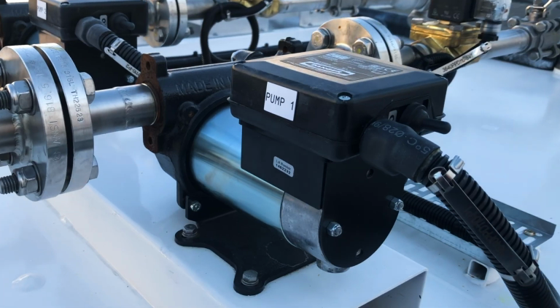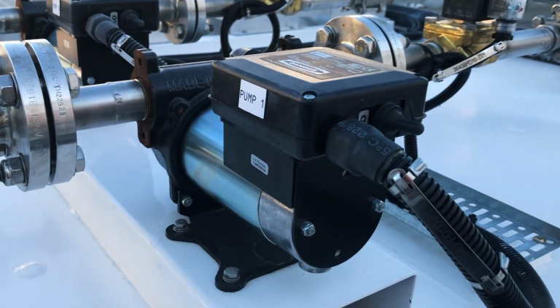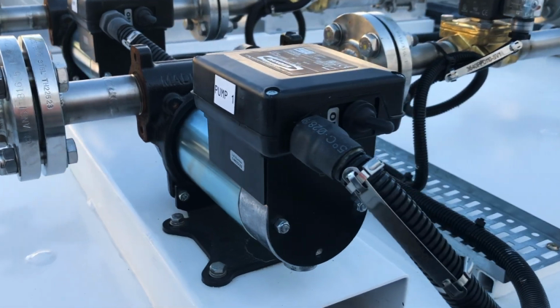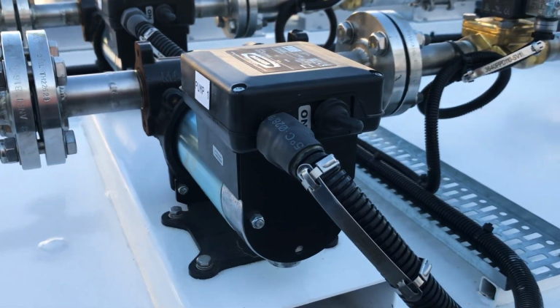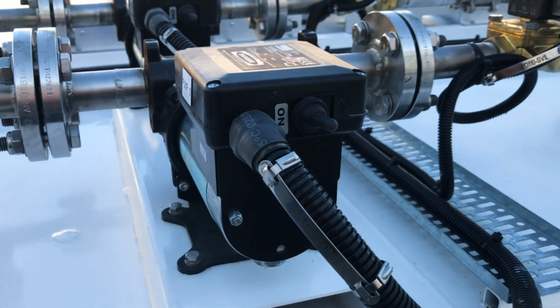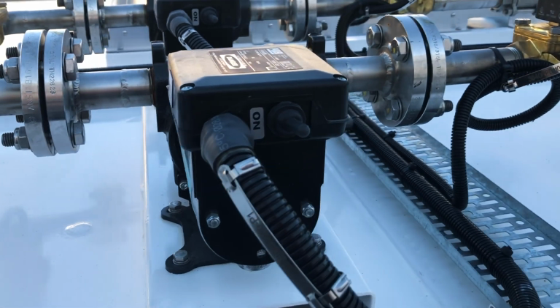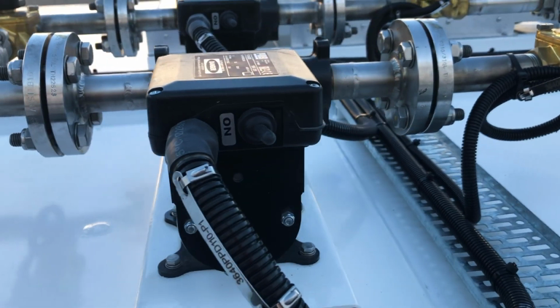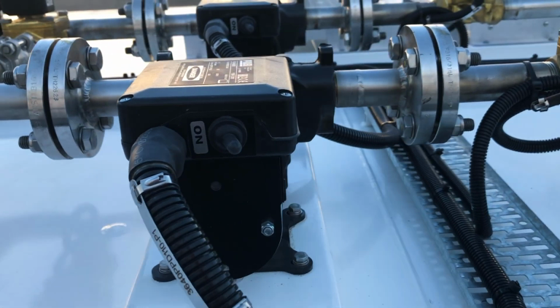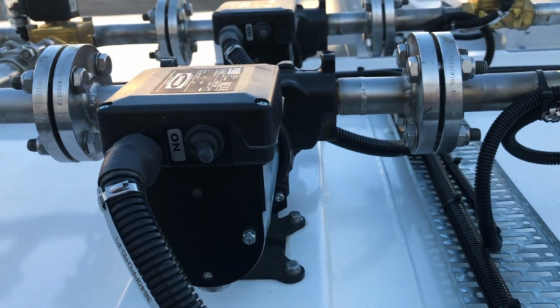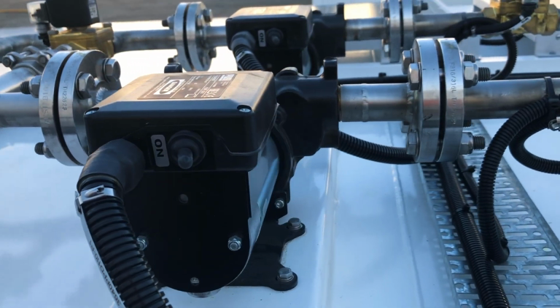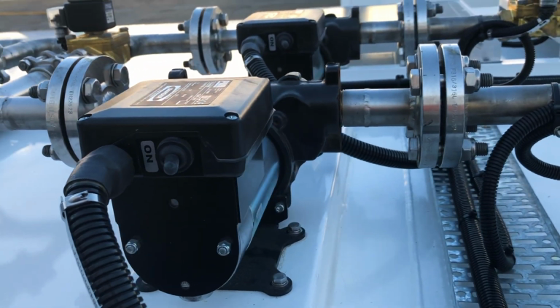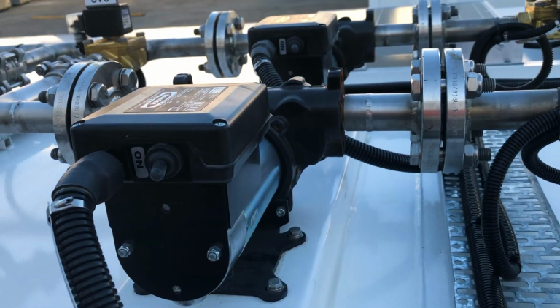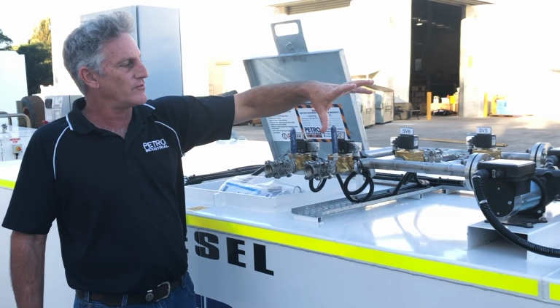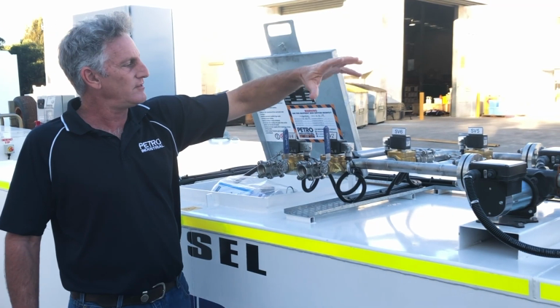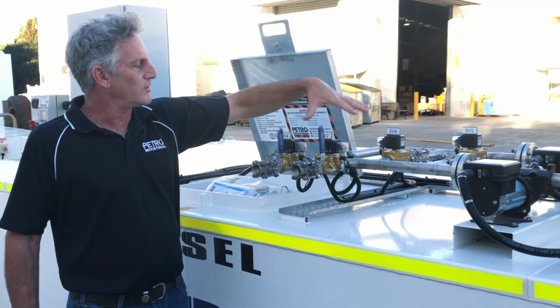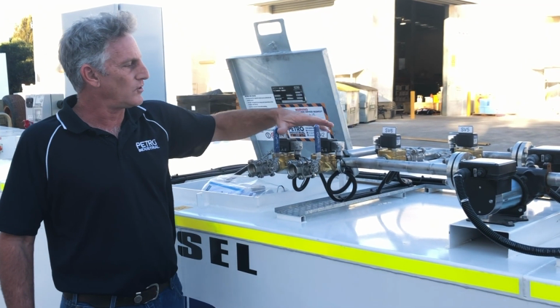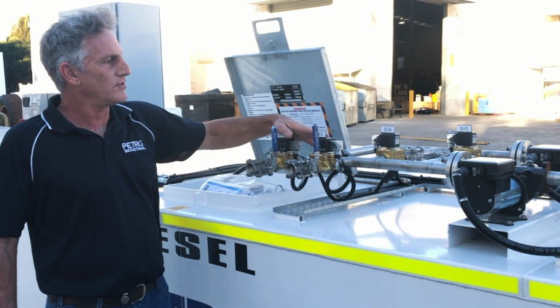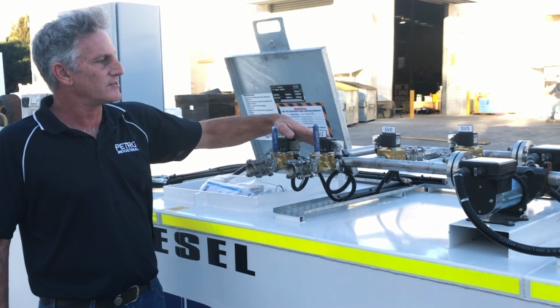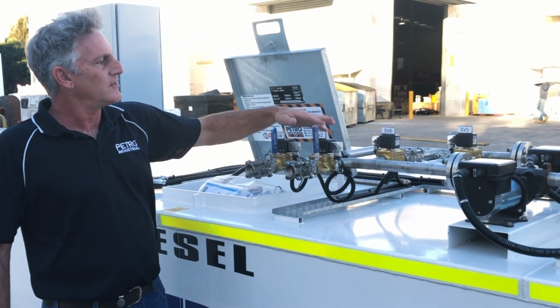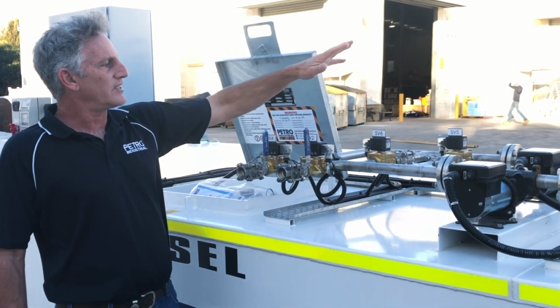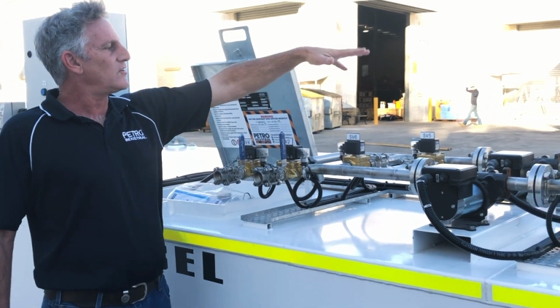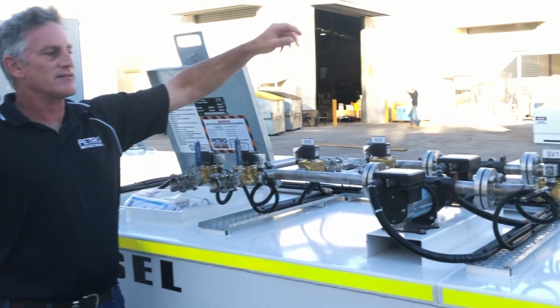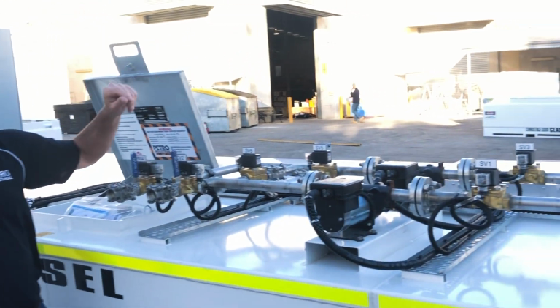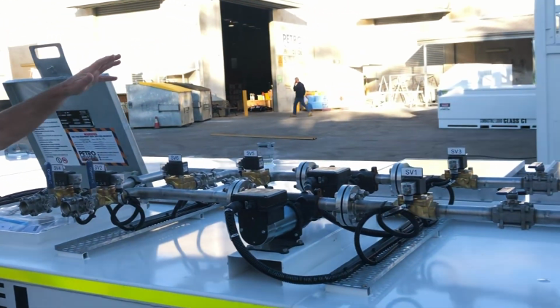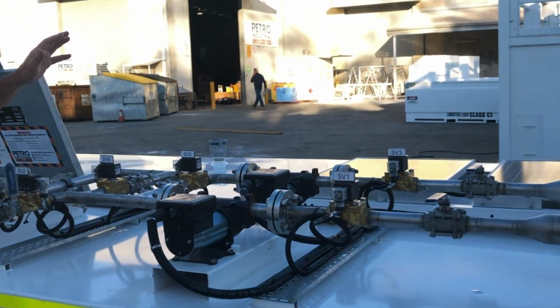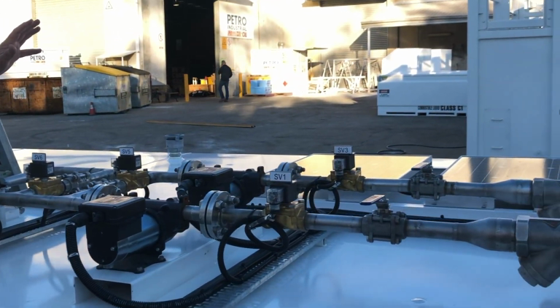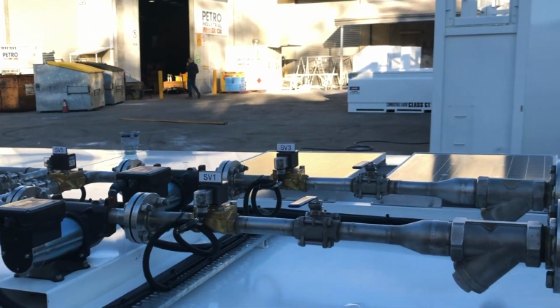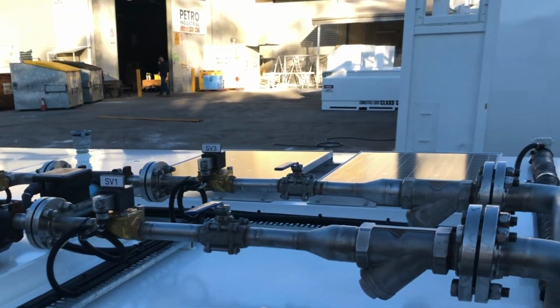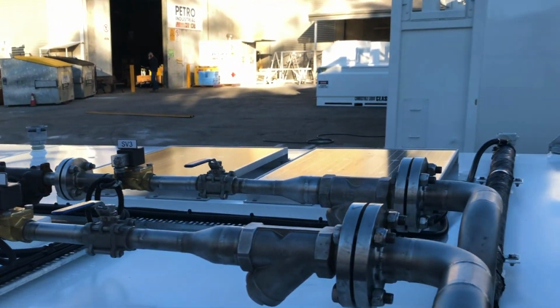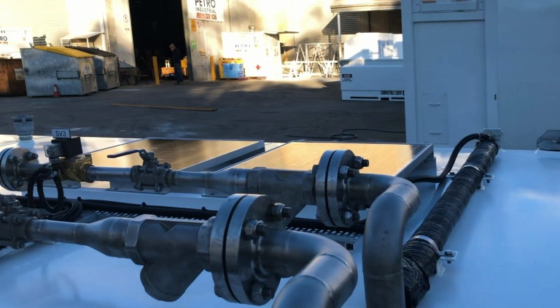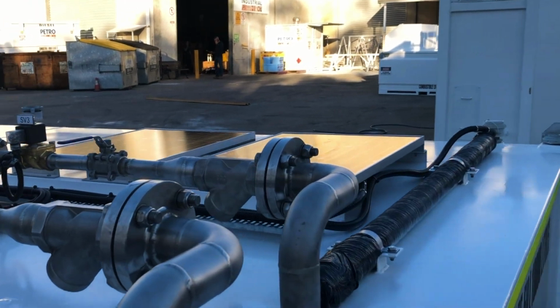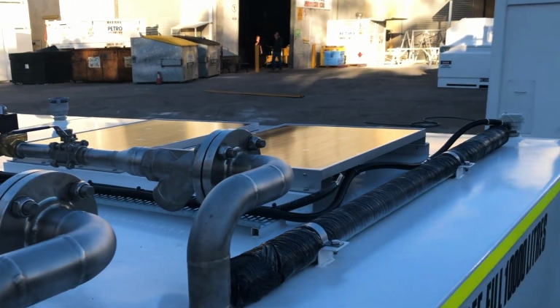We also have a bridging solenoid so that either pump can operate both systems. In the event that one pump is down for whatever reason, we can supply two lines. We've set the solar panels up on top of the tank.